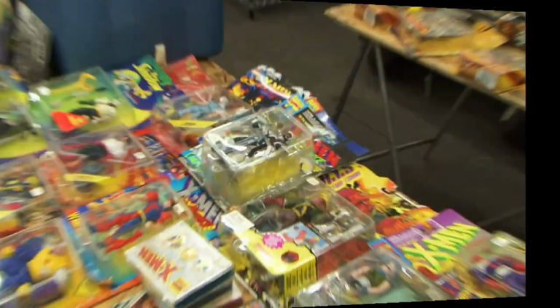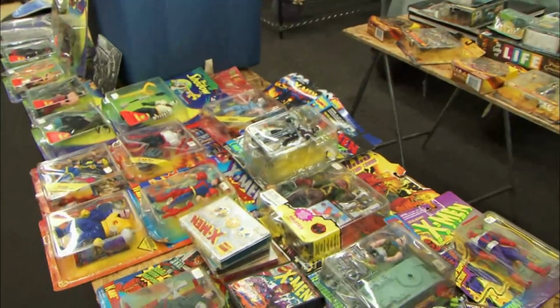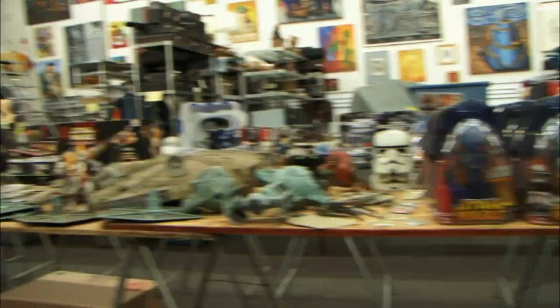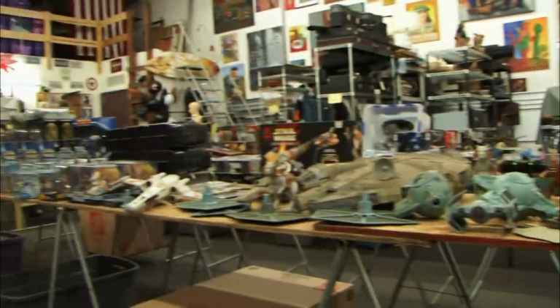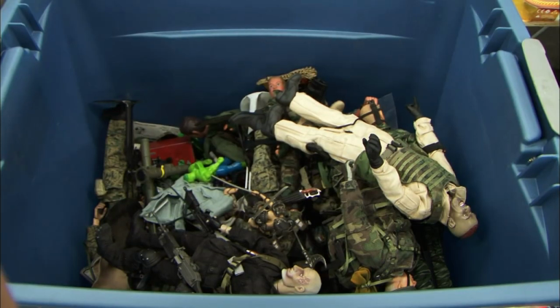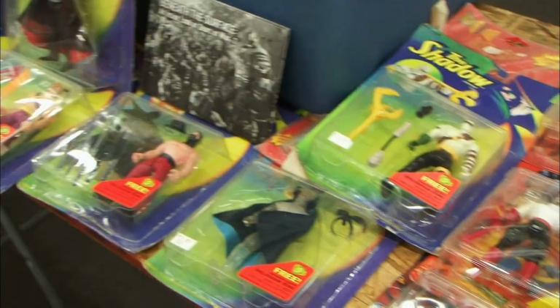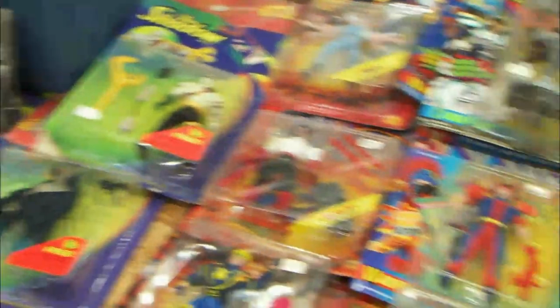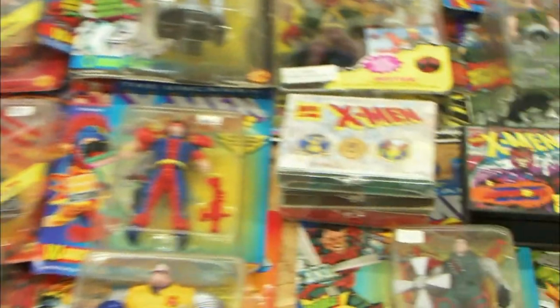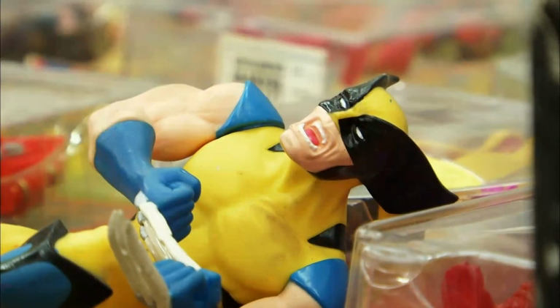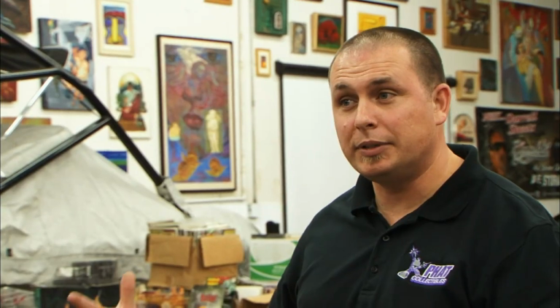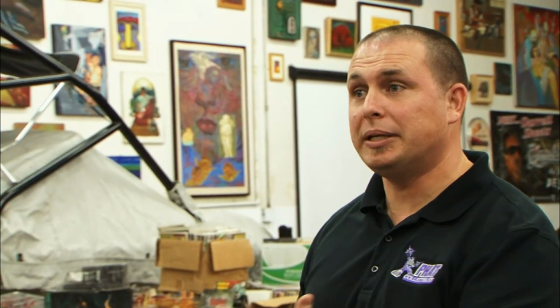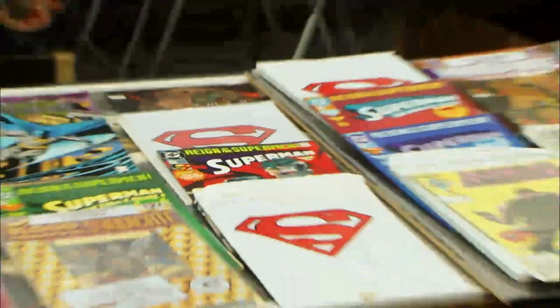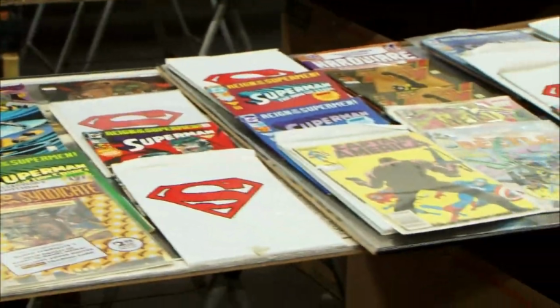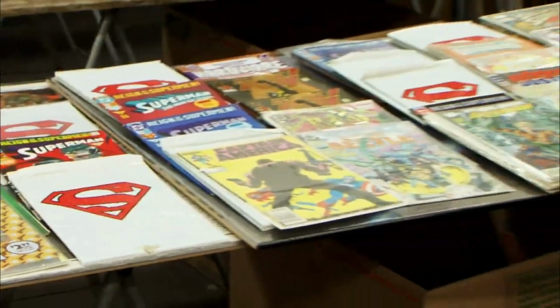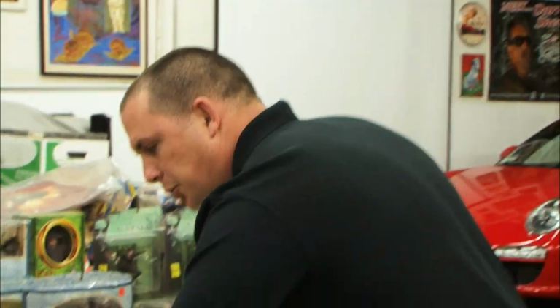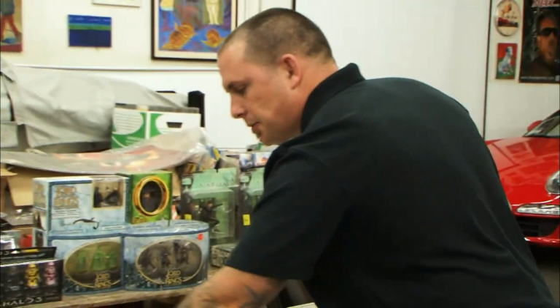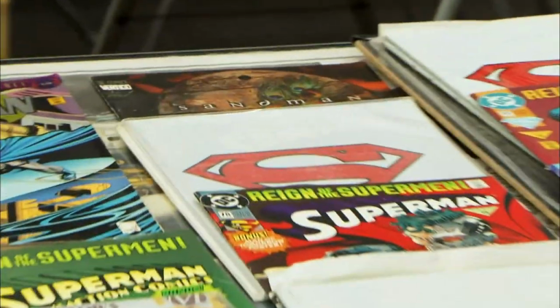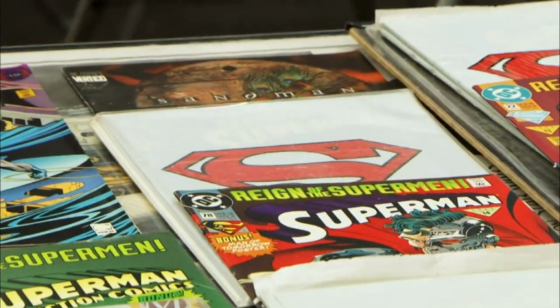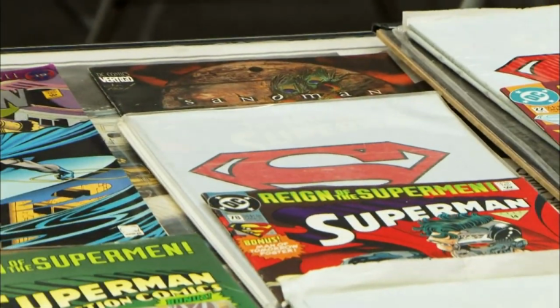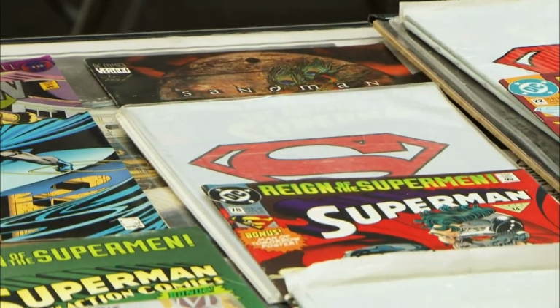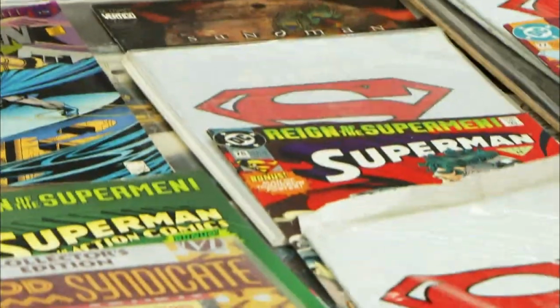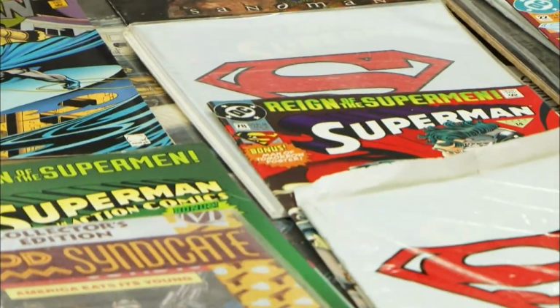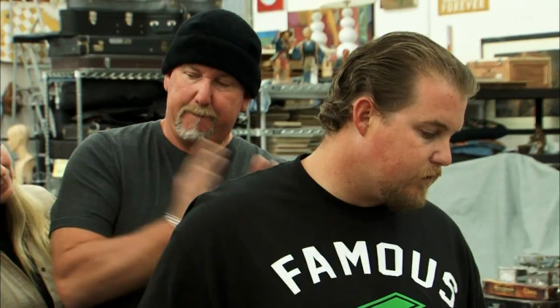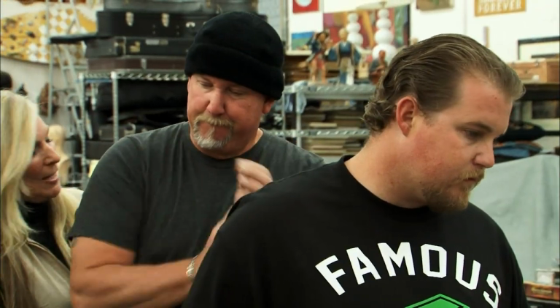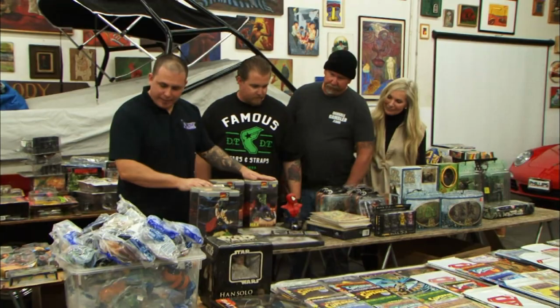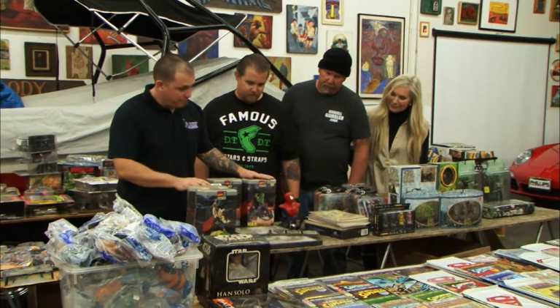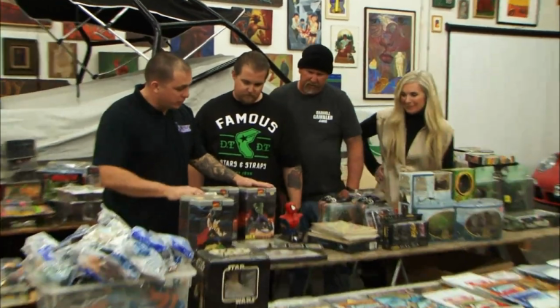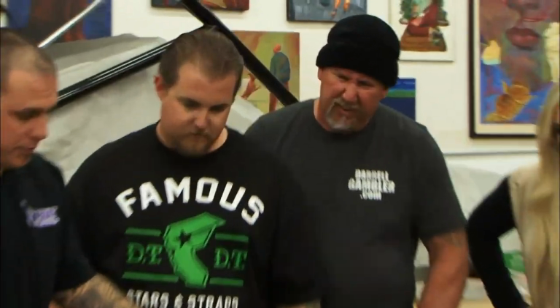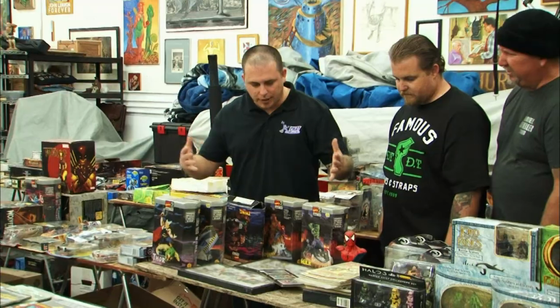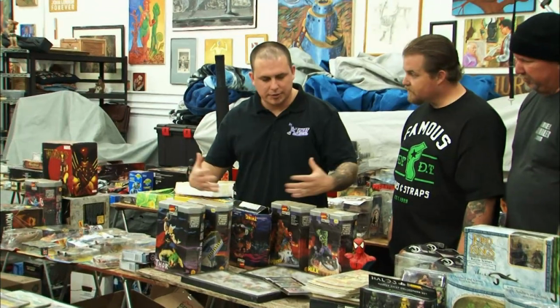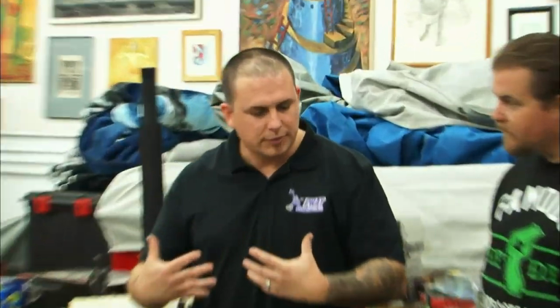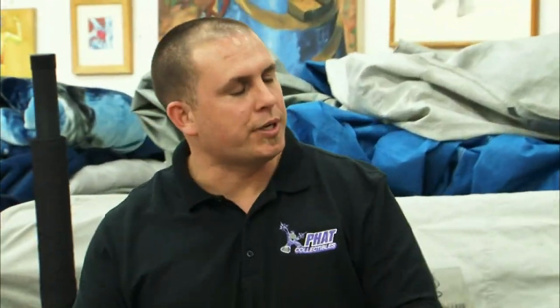It looks like you have hundreds upon hundreds of figures here. You're talking about figures that average $50 a piece. We got comic books. These Supermans, $5 to $10 a piece. That's factory sealed, absolutely. Here we got a lot of Marvel stuff, too. This is obviously huge now.